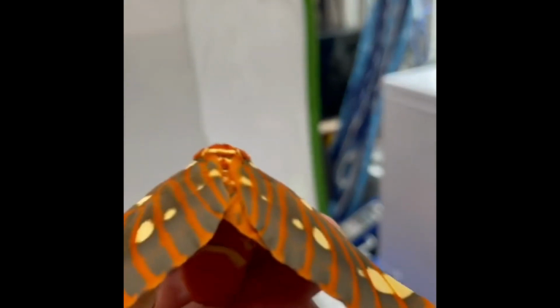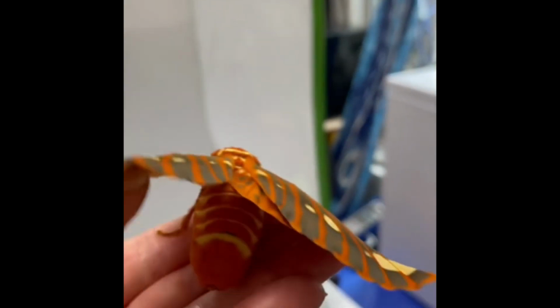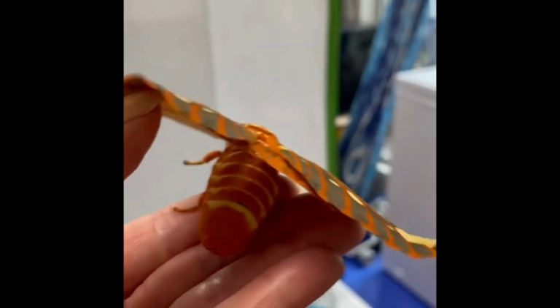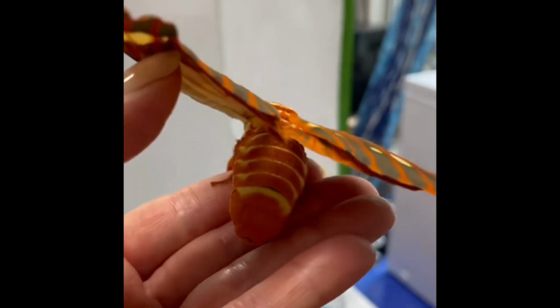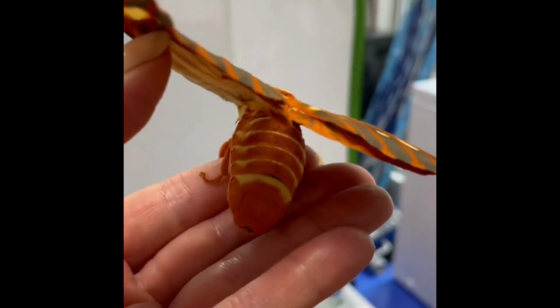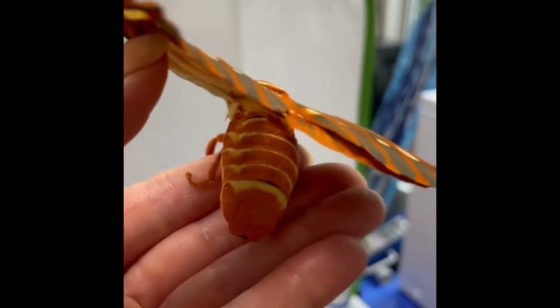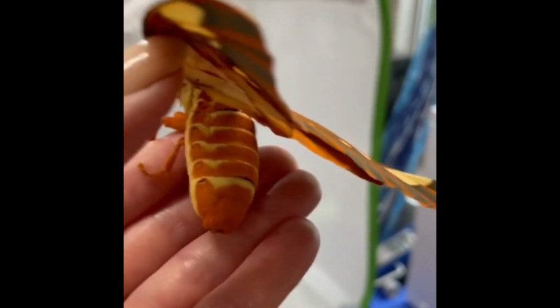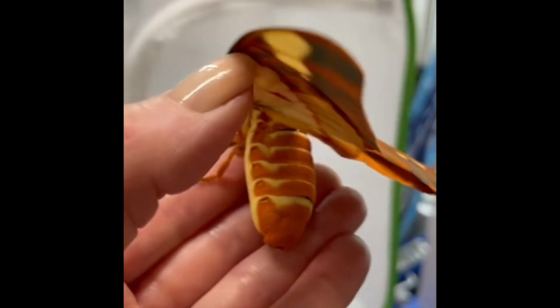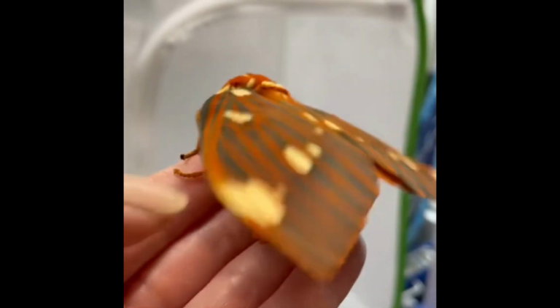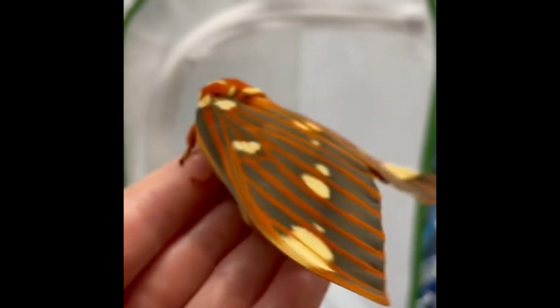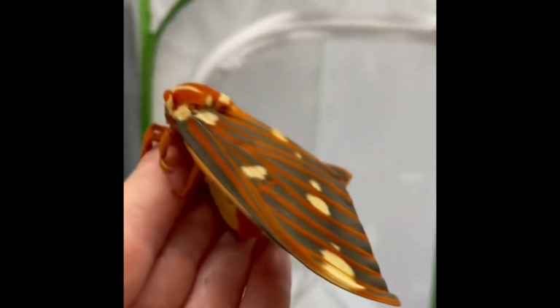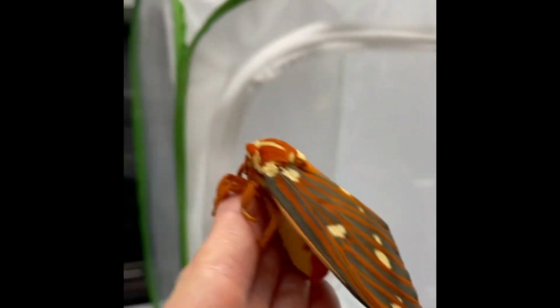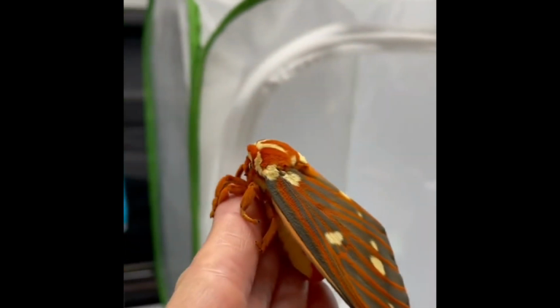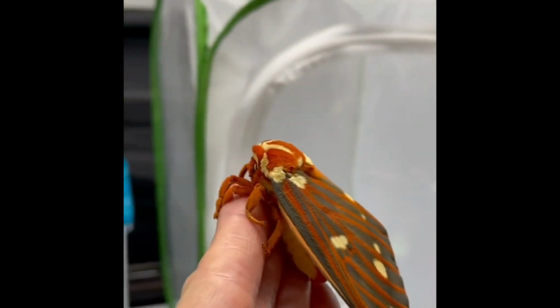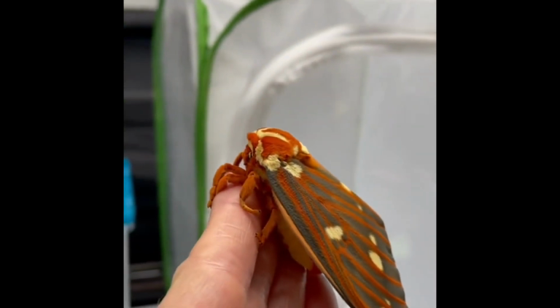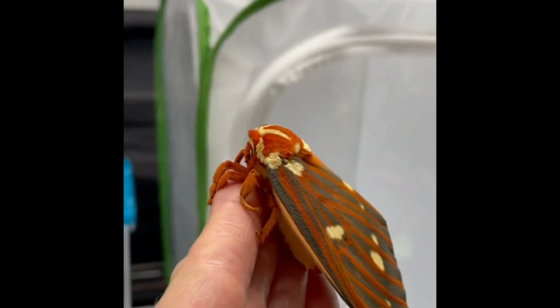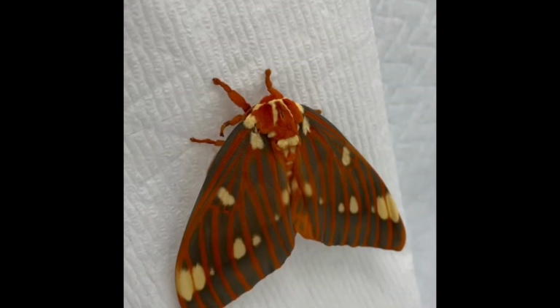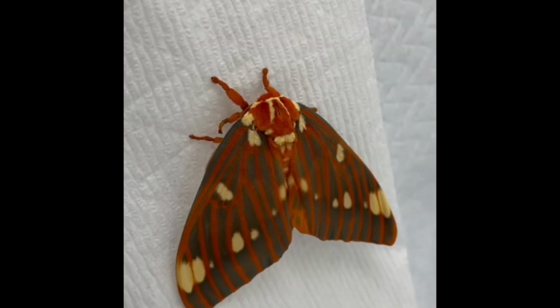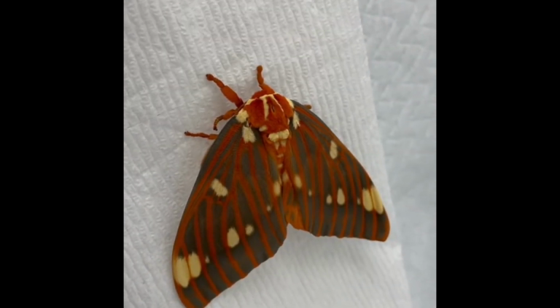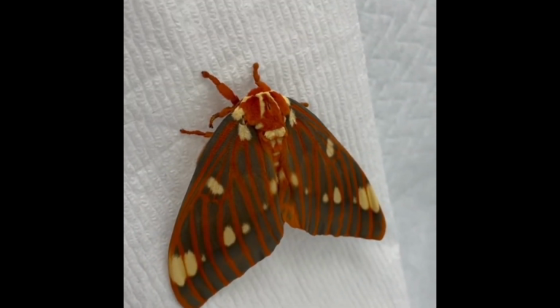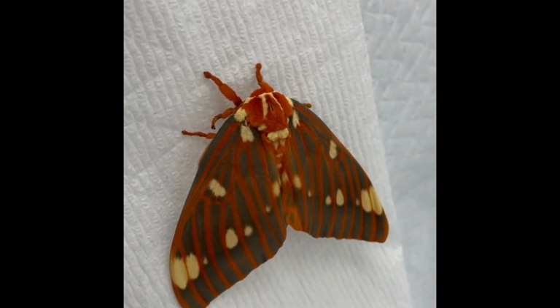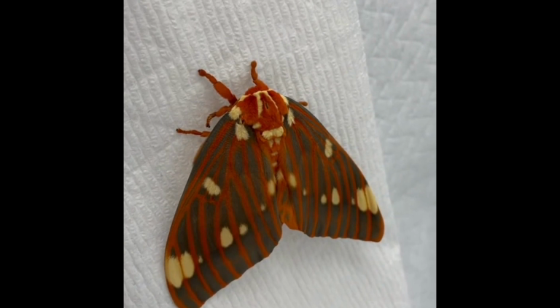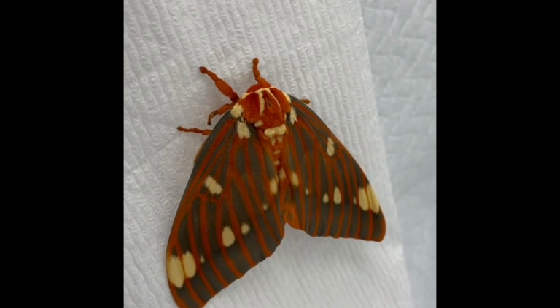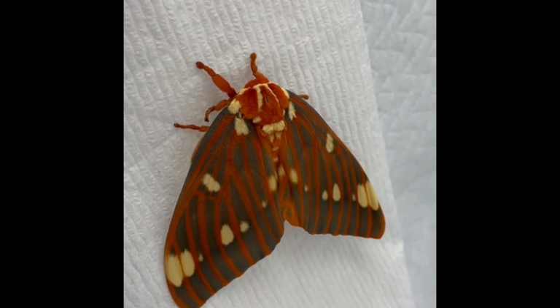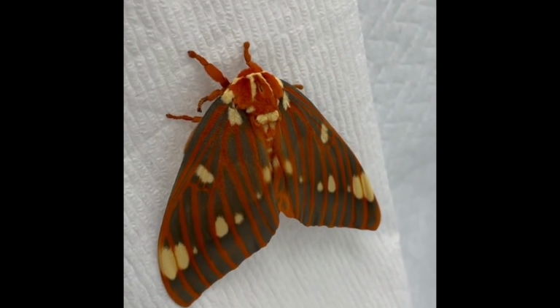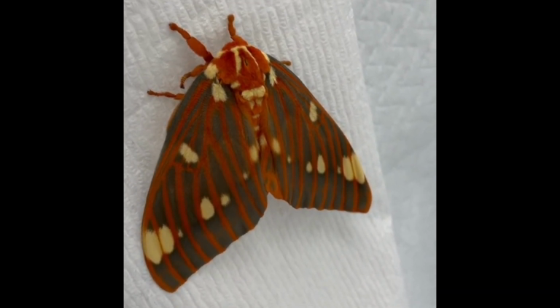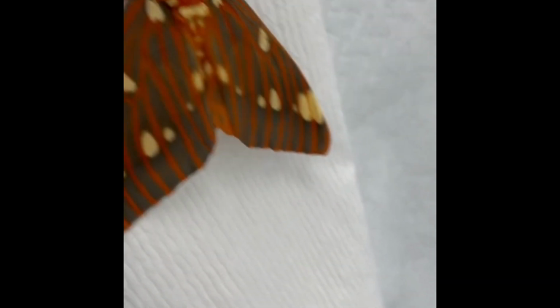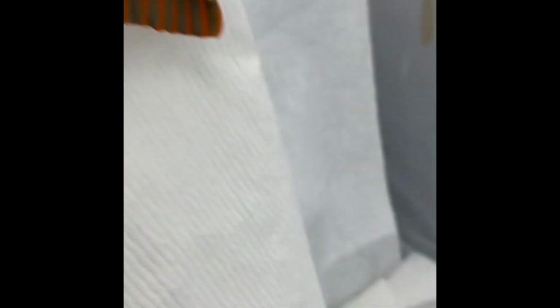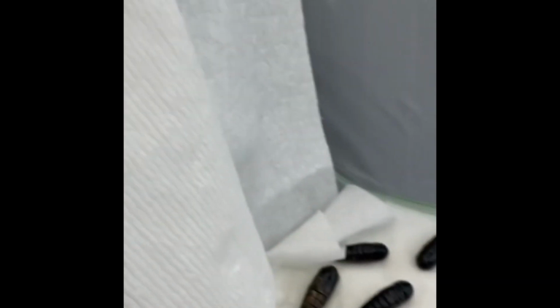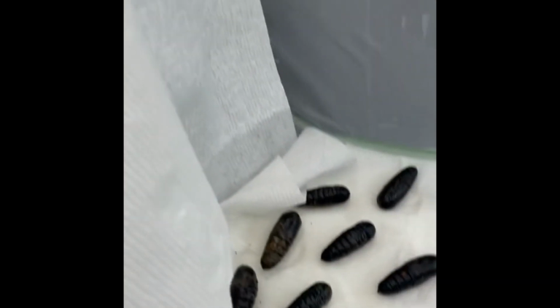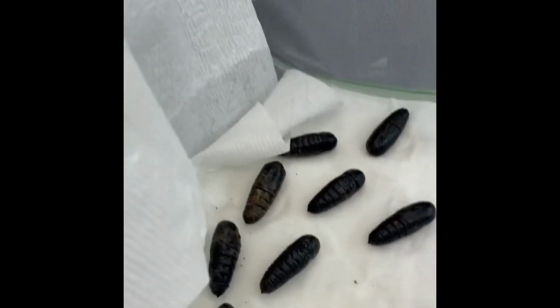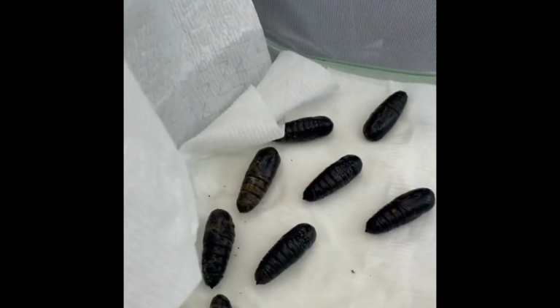I'm not really sure why it hatched already — I expected to overwinter them. But I can see we have a bunch more coming, and they are real monsters.